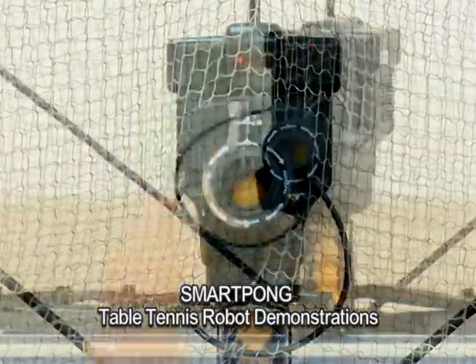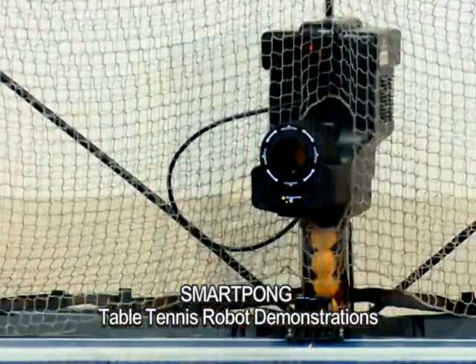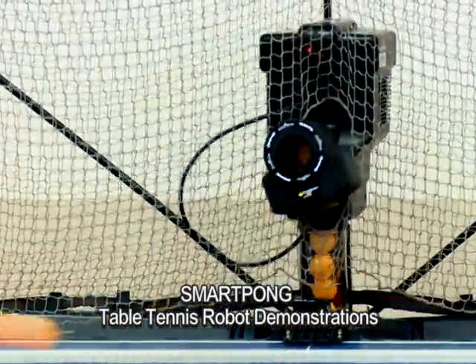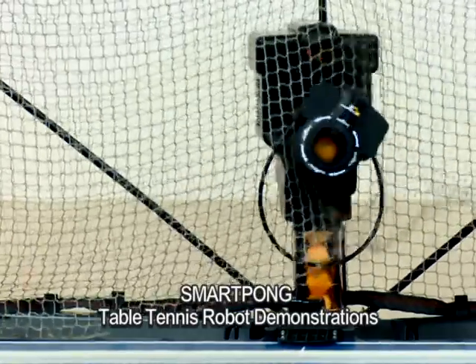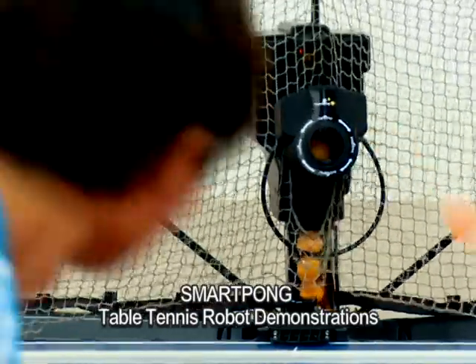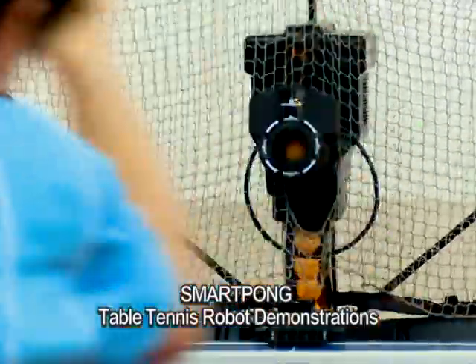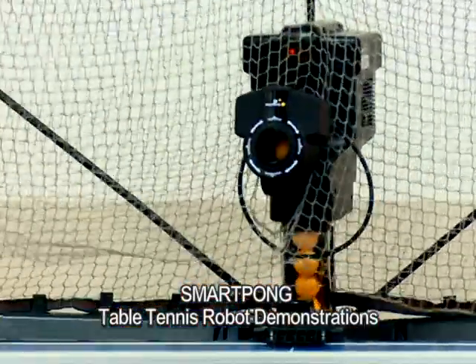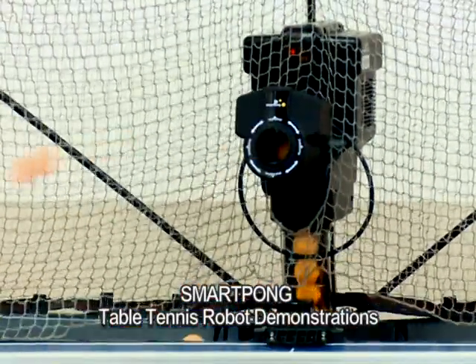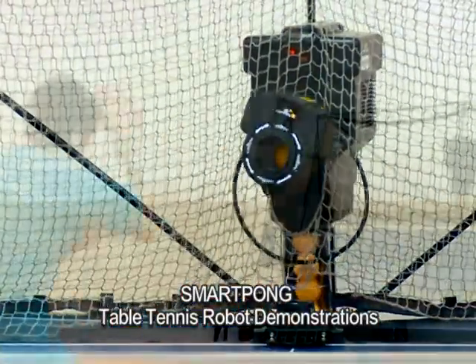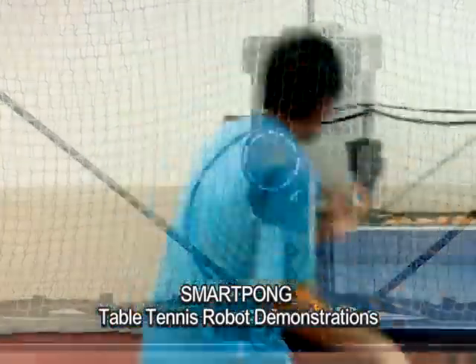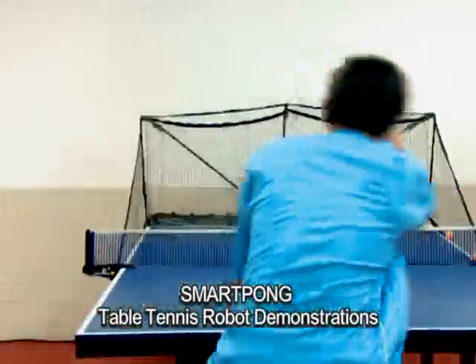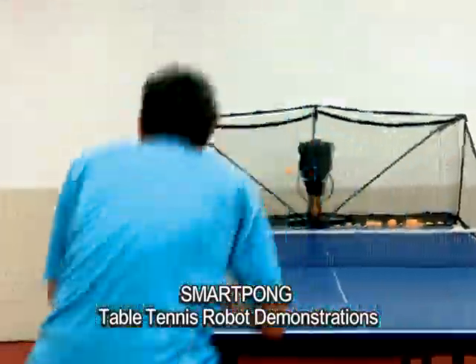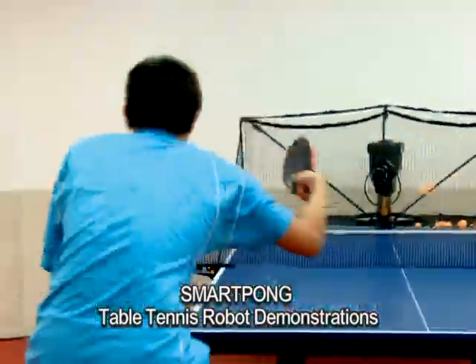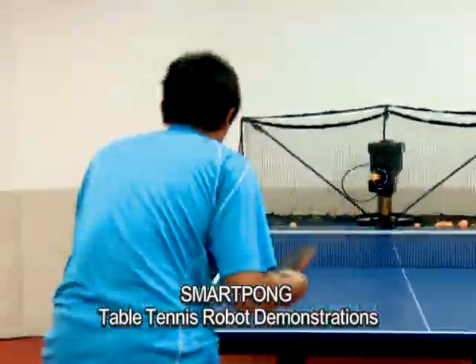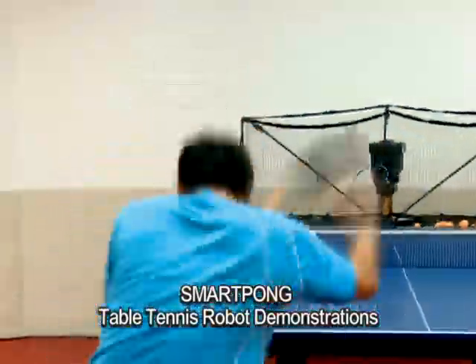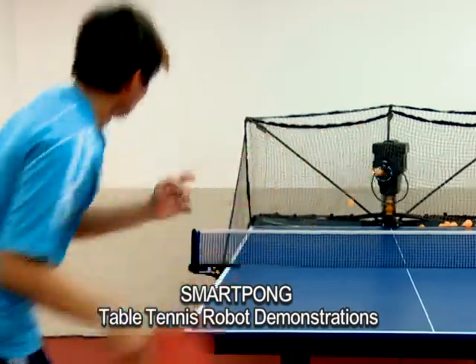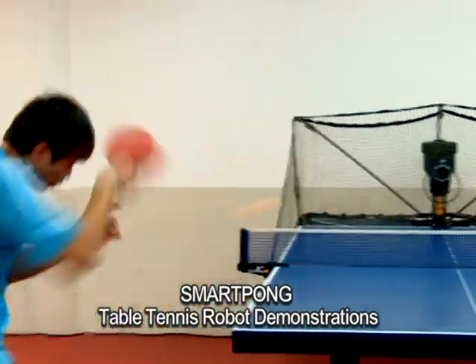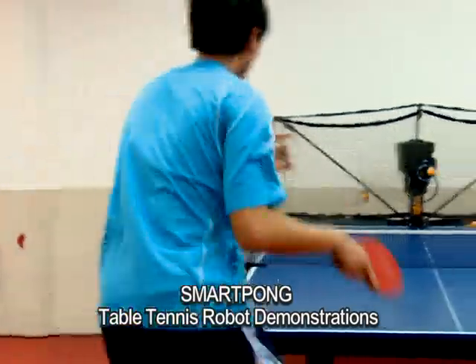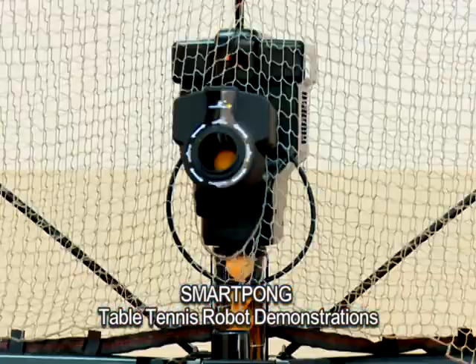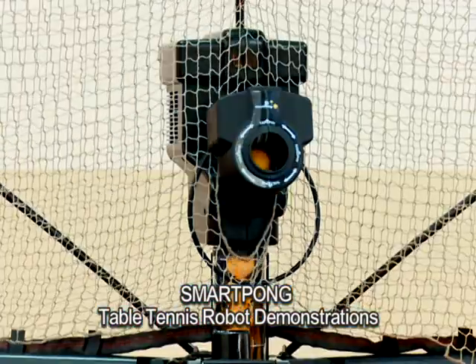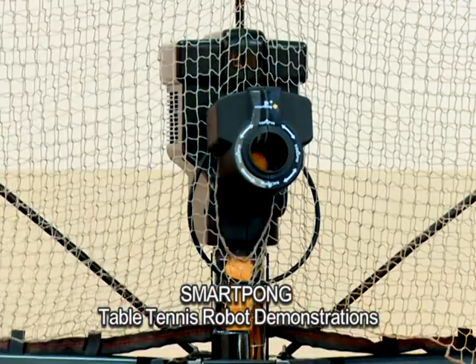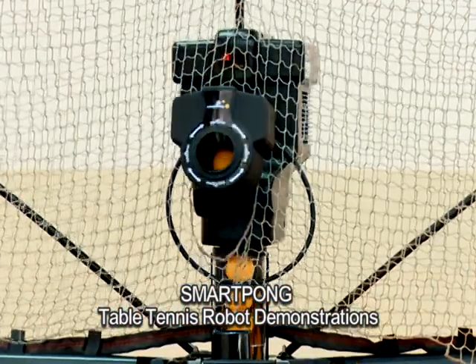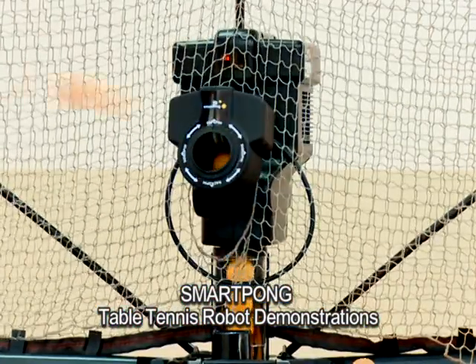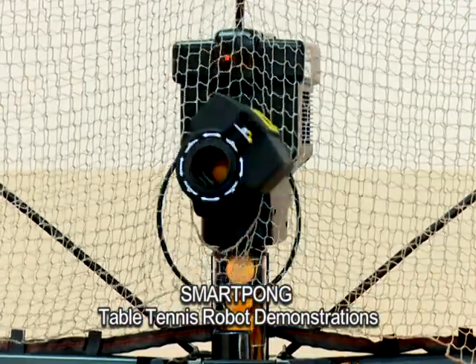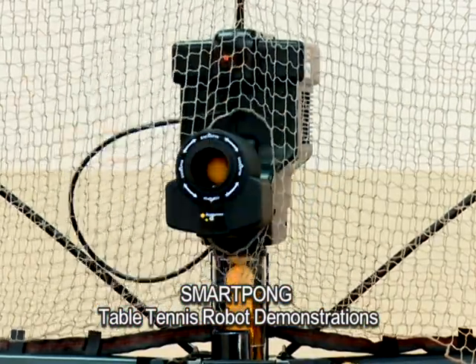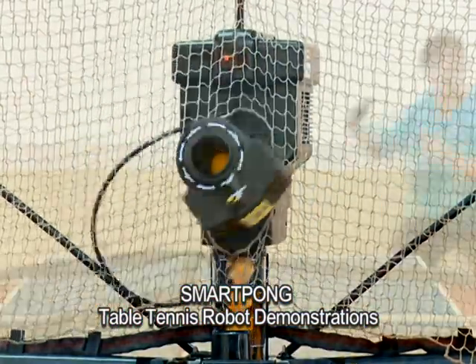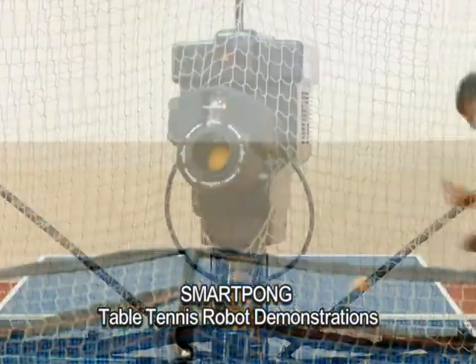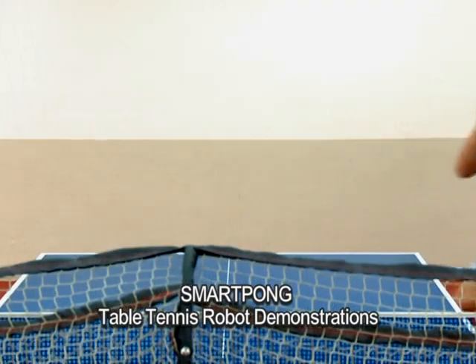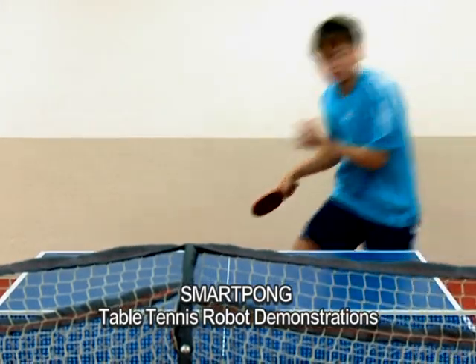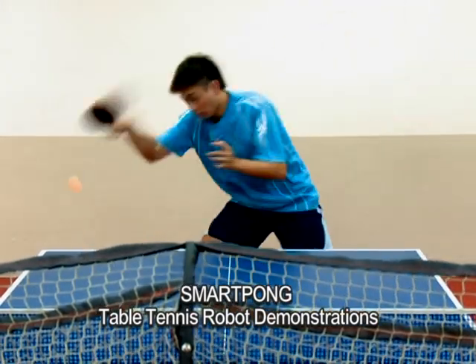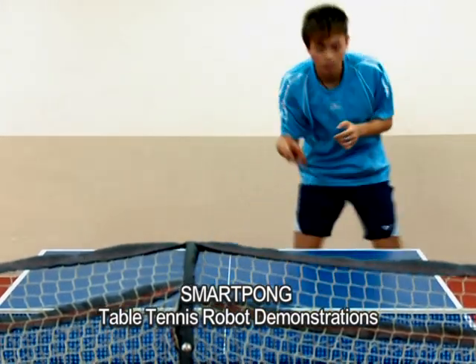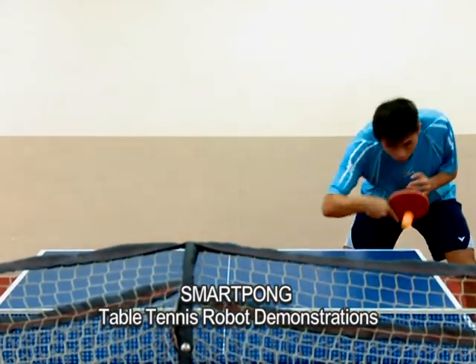Making it perfect for beginners and professional players alike. It is the best robot for practicing, serving up the most difficult spins, as well as balls dropped off in blind spots, allowing the user to eliminate any weak spots in his game.